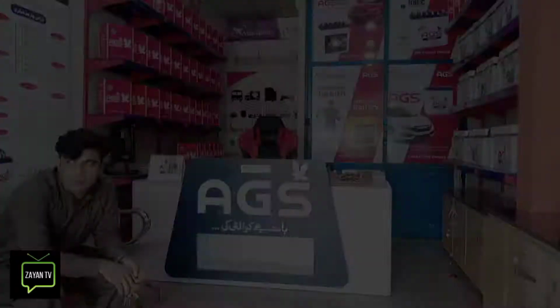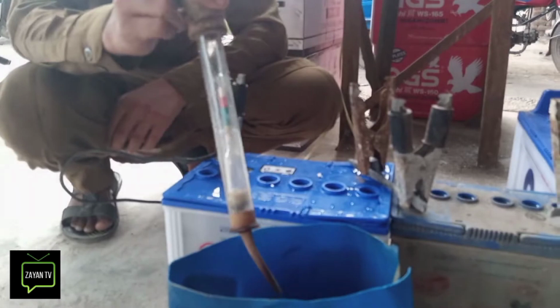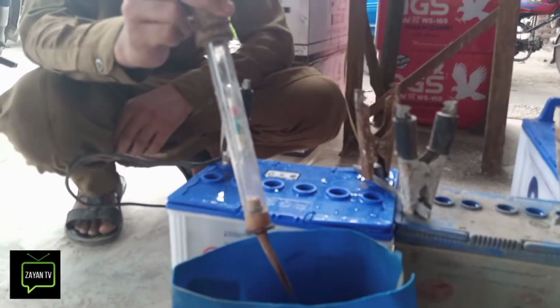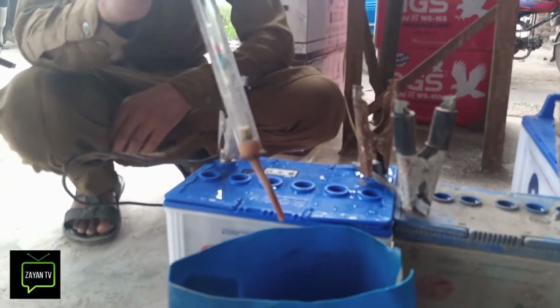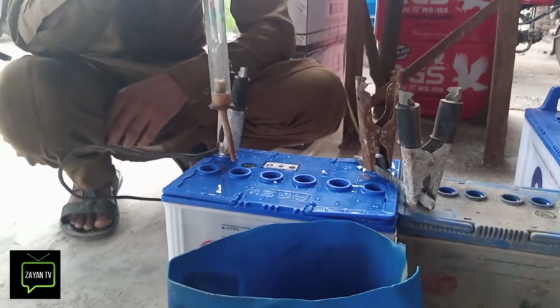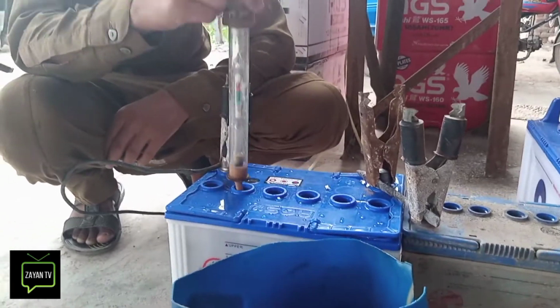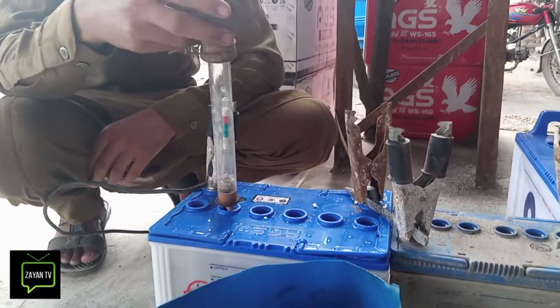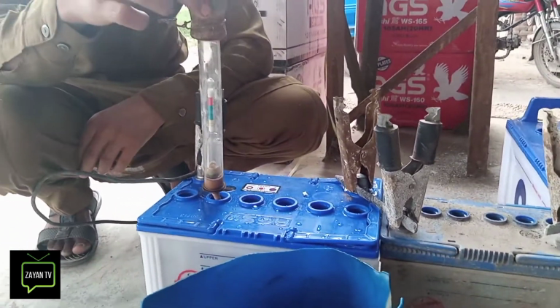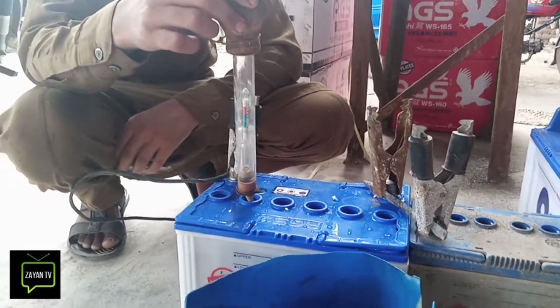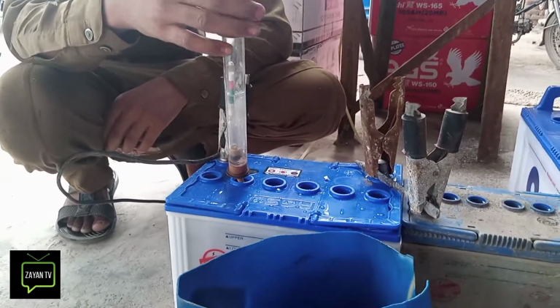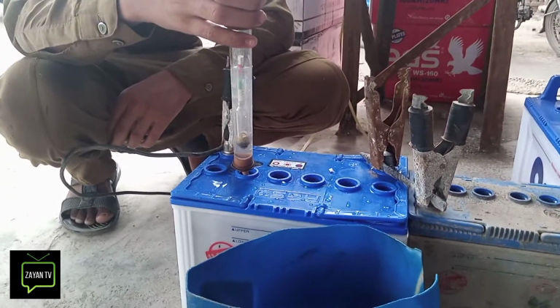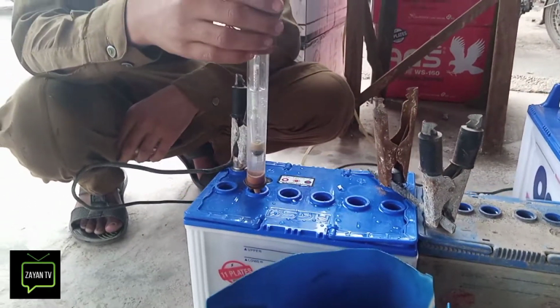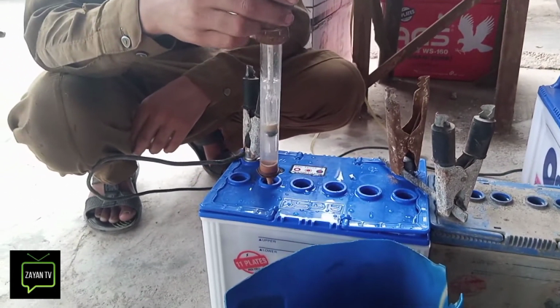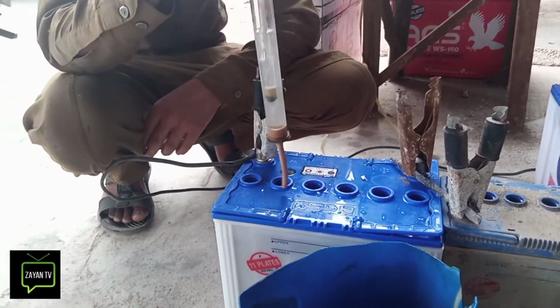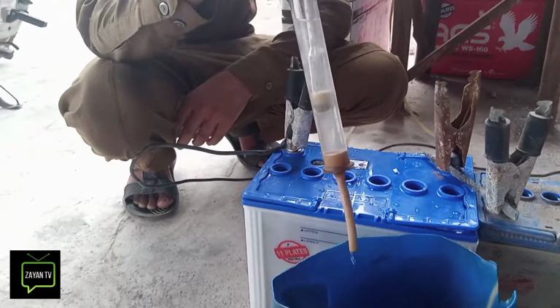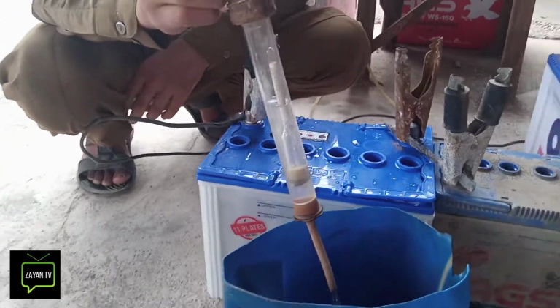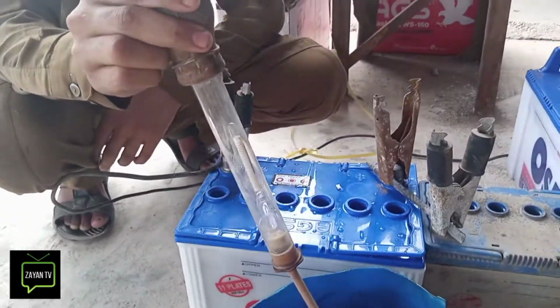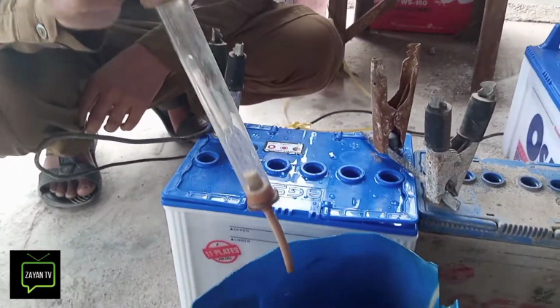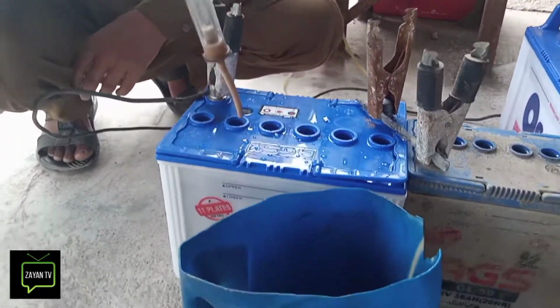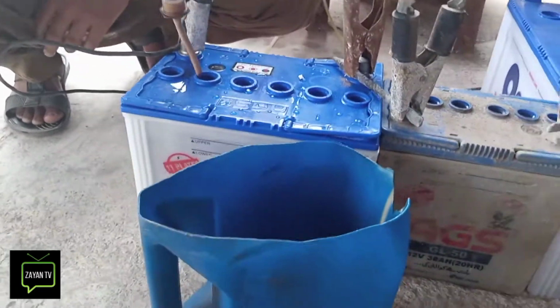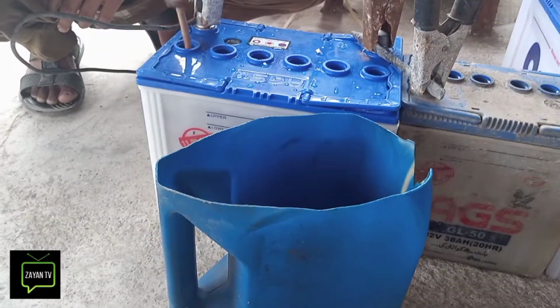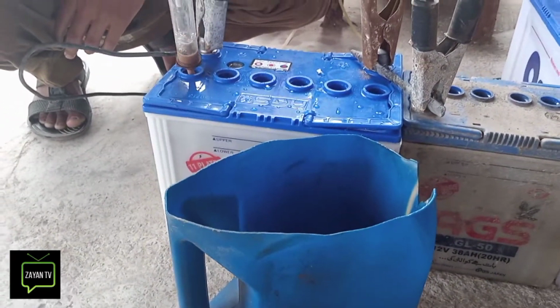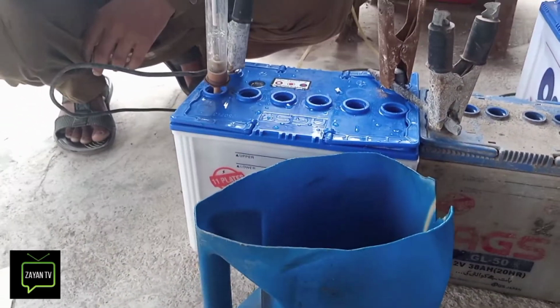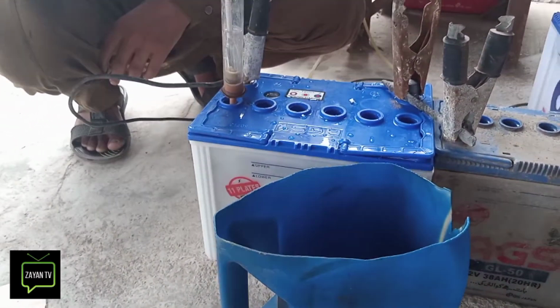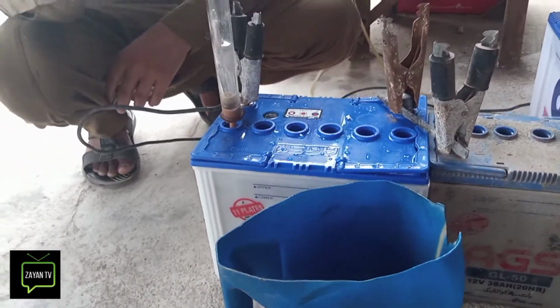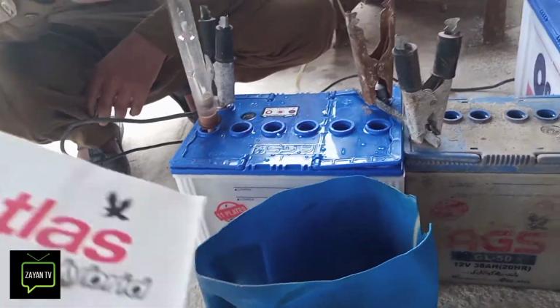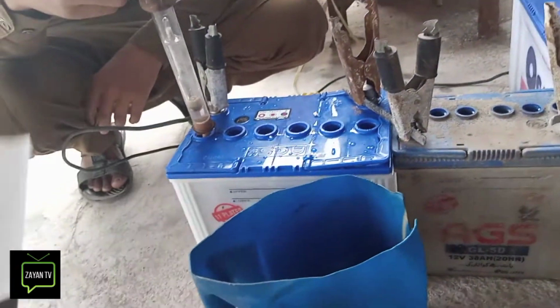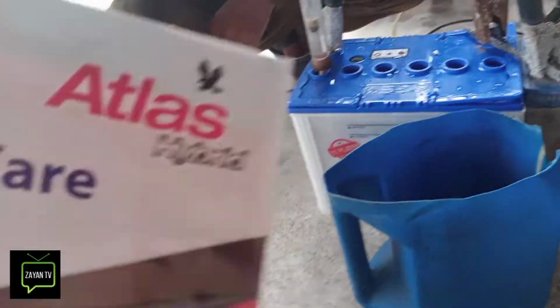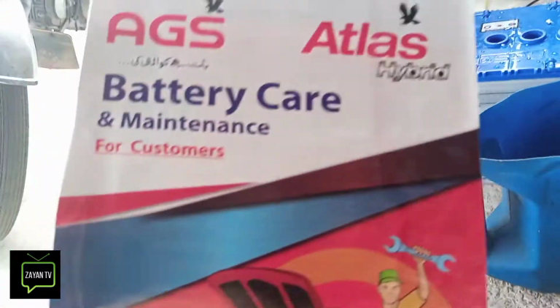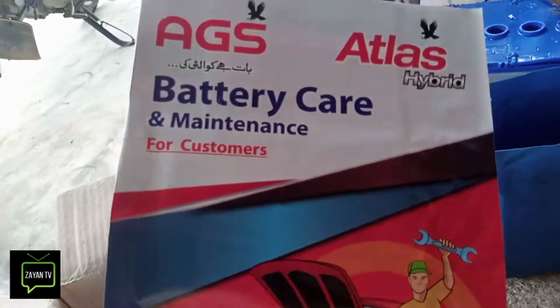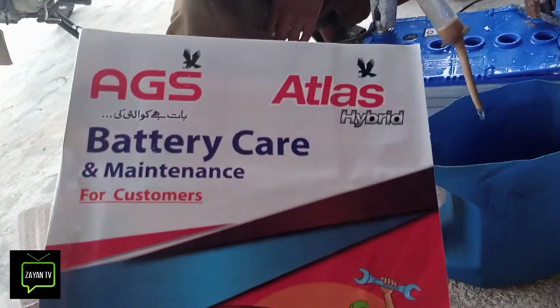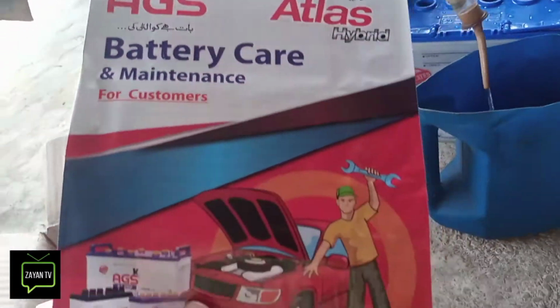We are leveling. Our battery is ready. We are leveling the water. We need to take care of the battery.